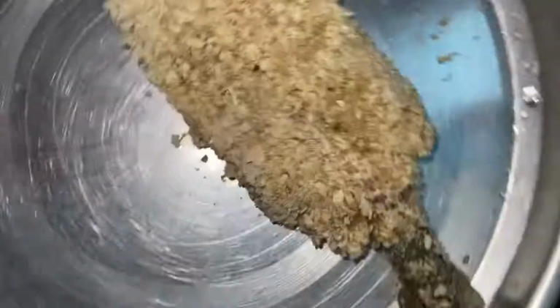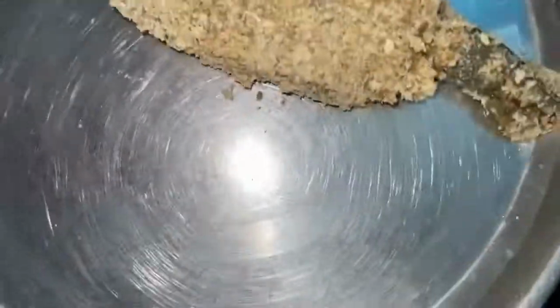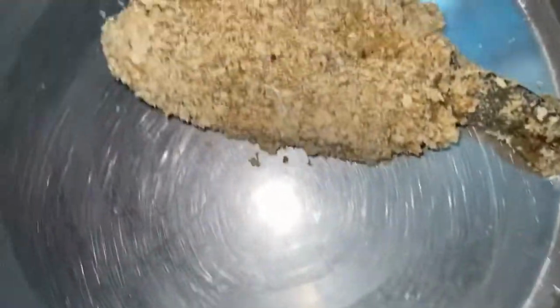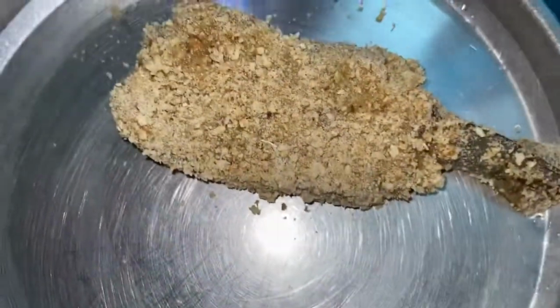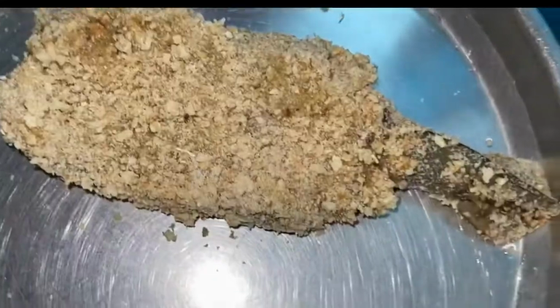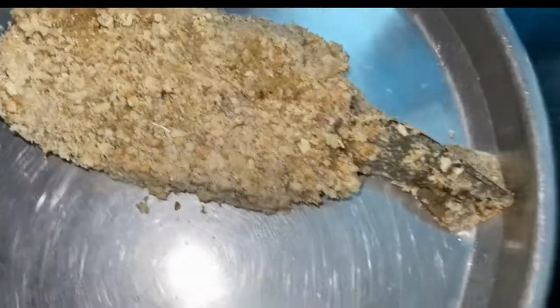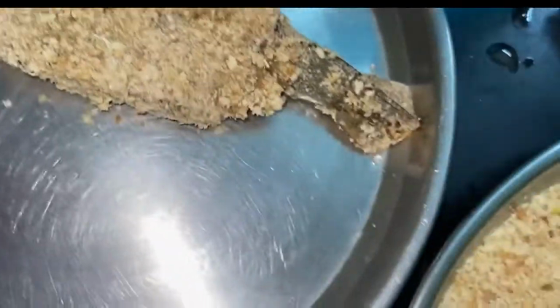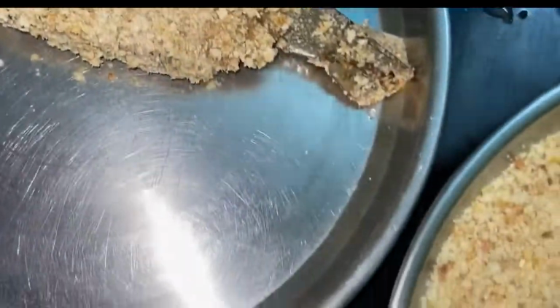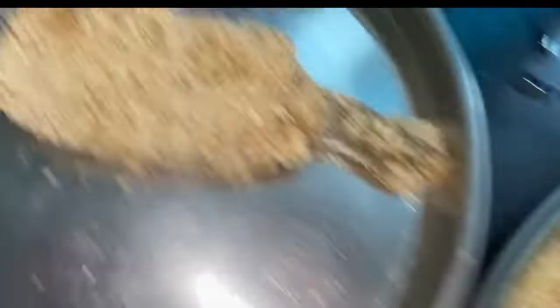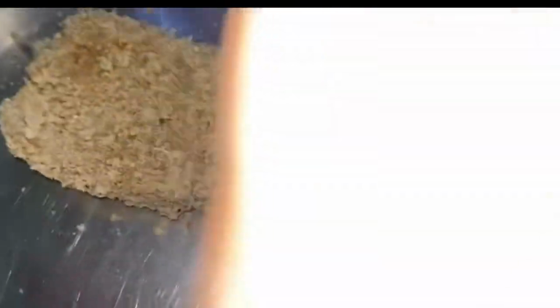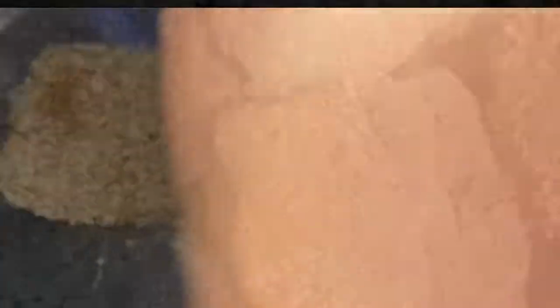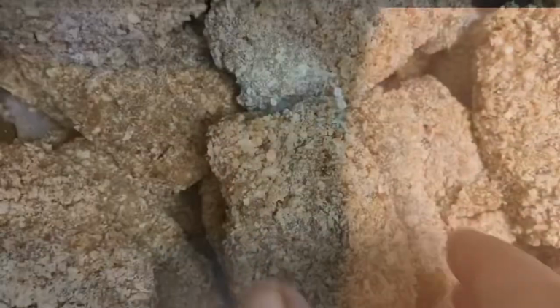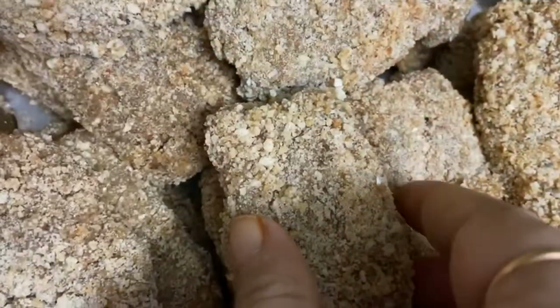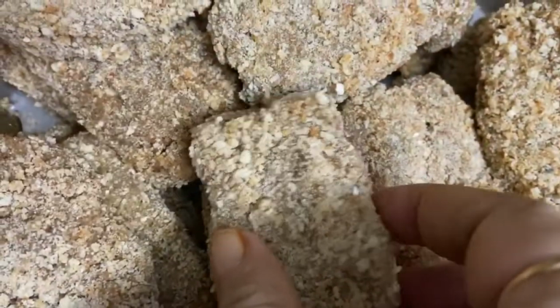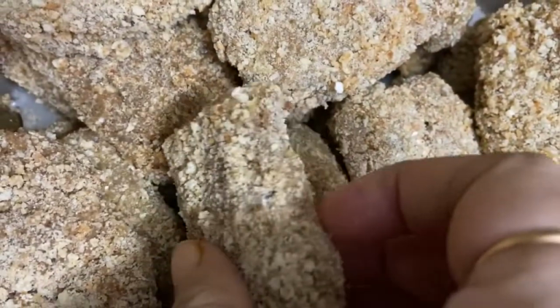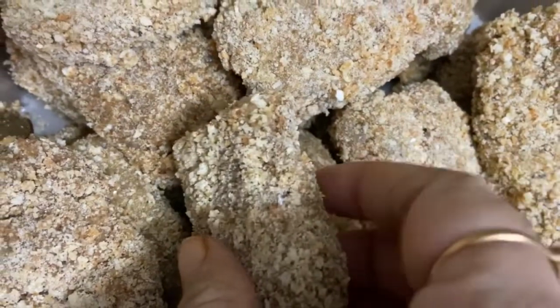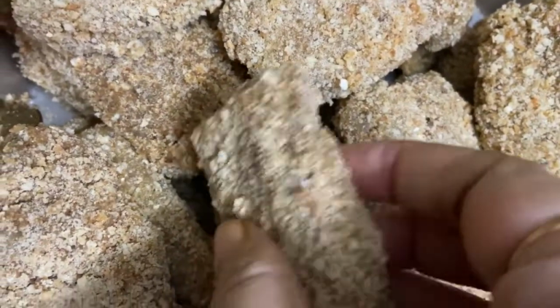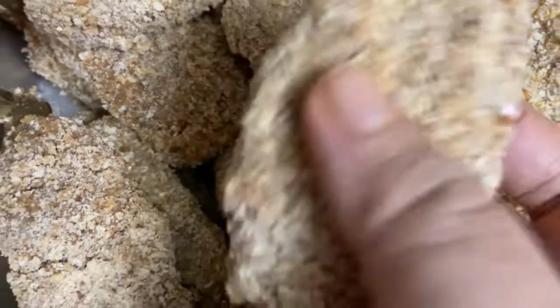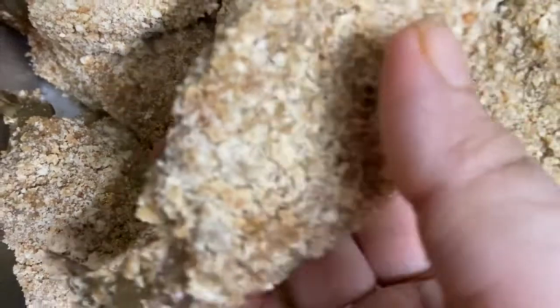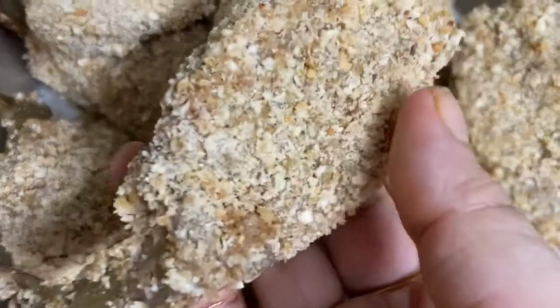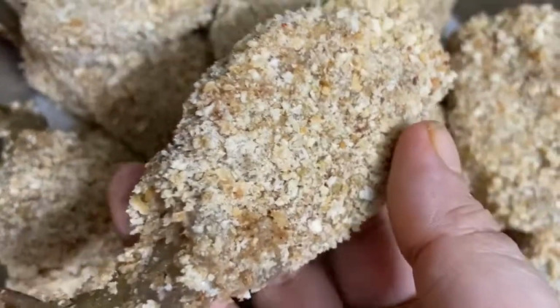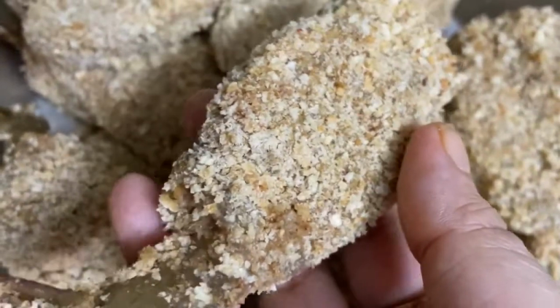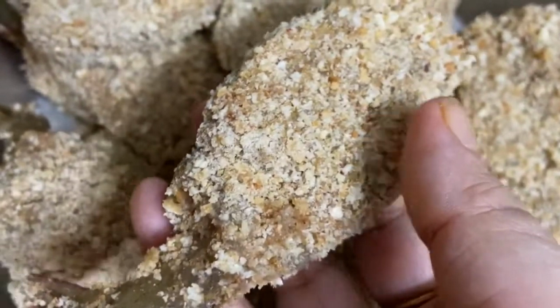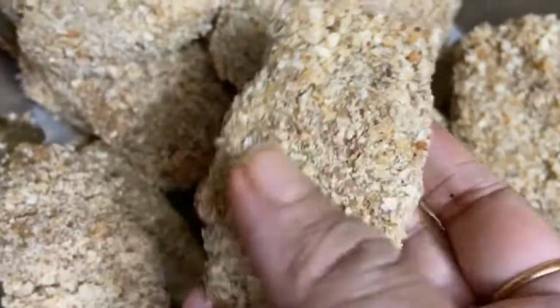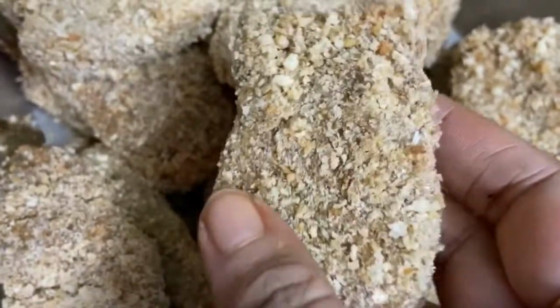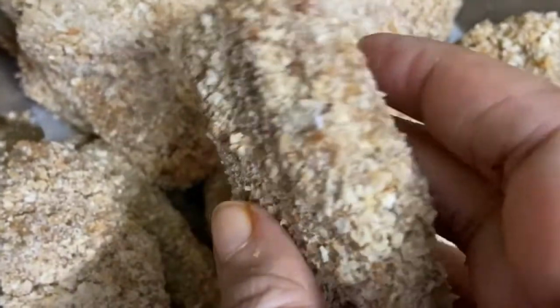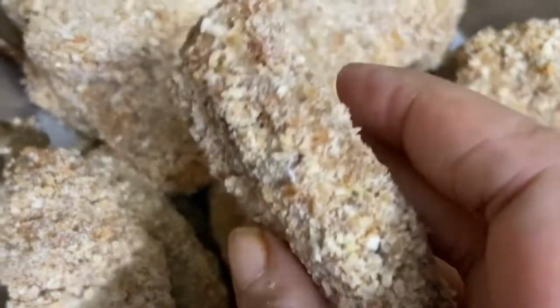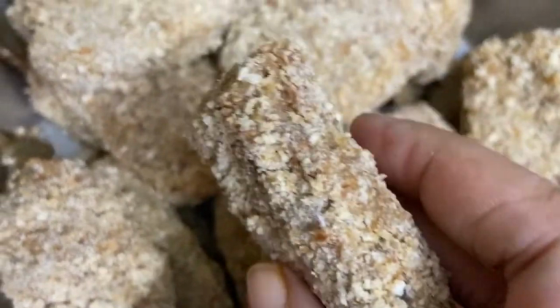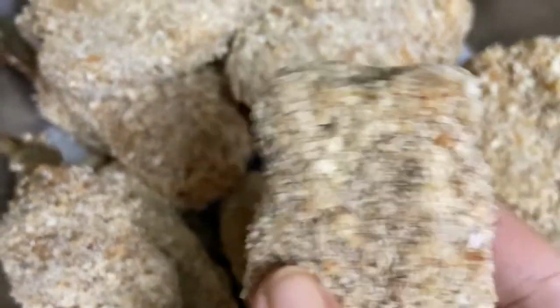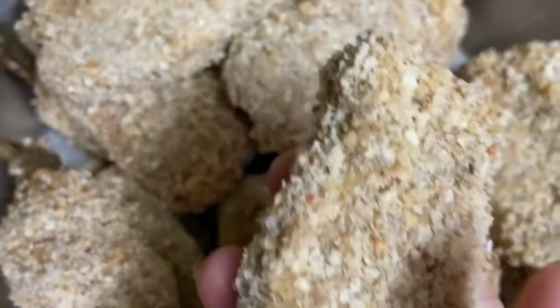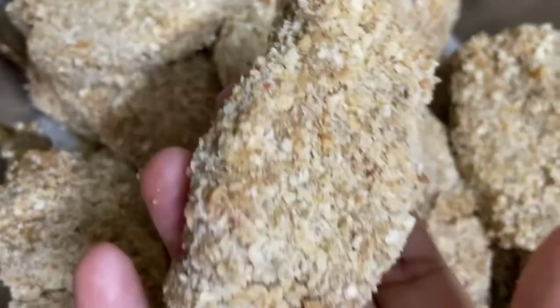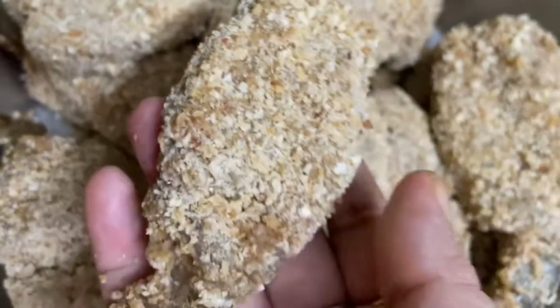All shrimp cutlets or raw cutlets are ready now. You can freeze them for future use or you can fry them immediately.